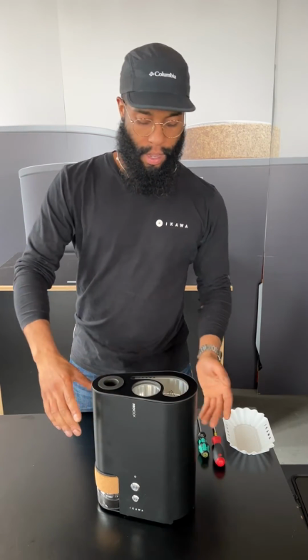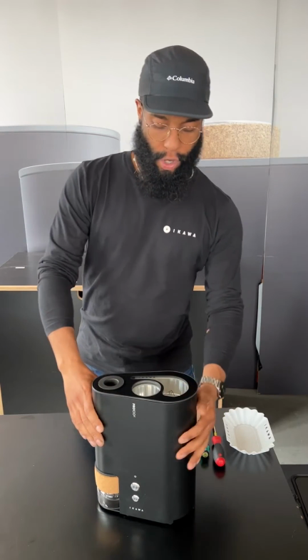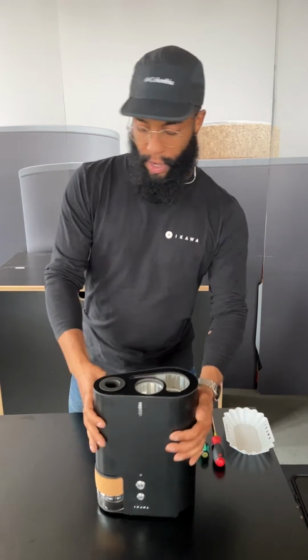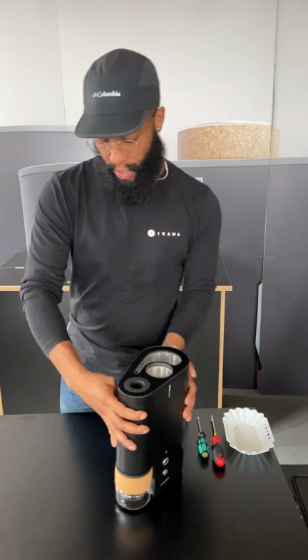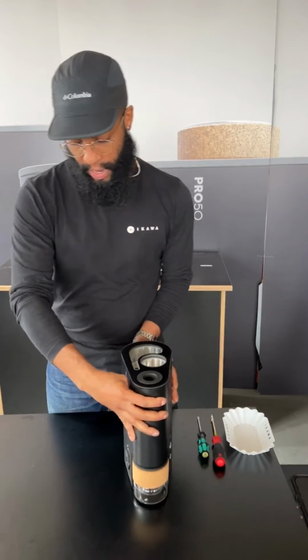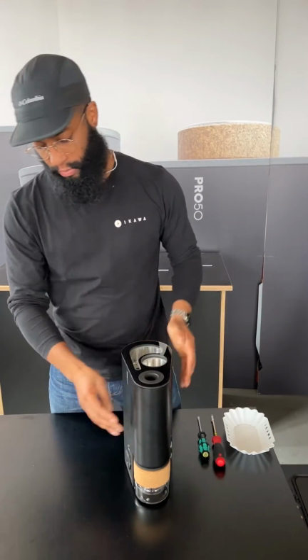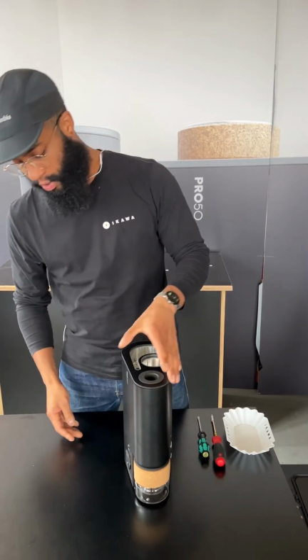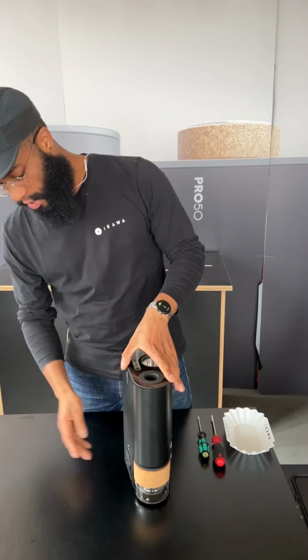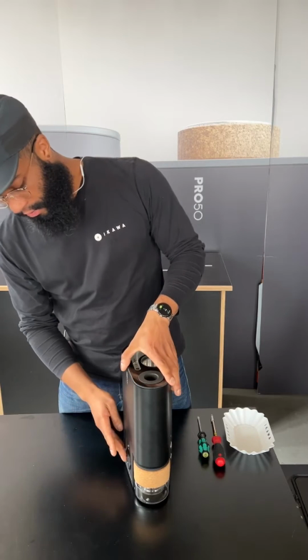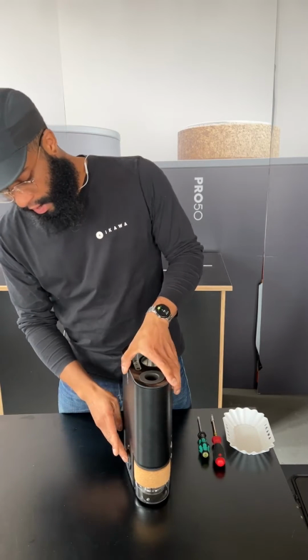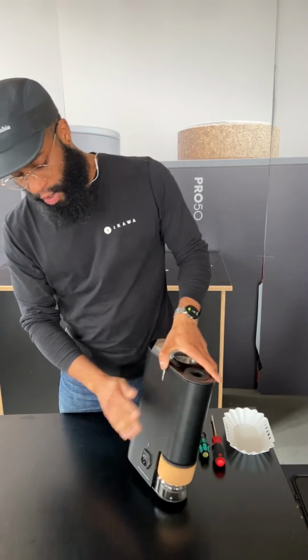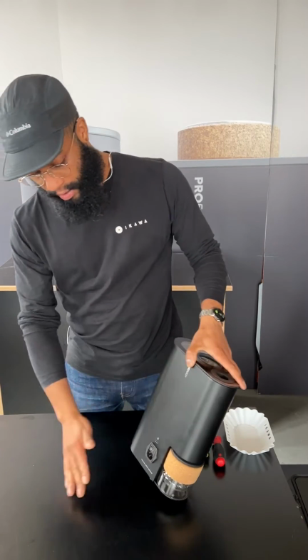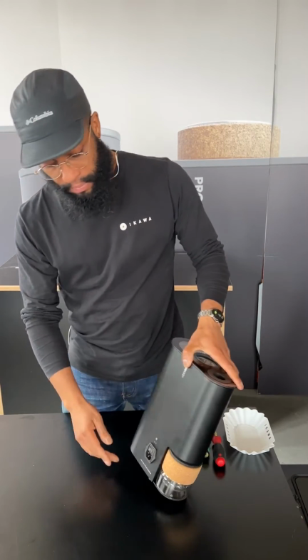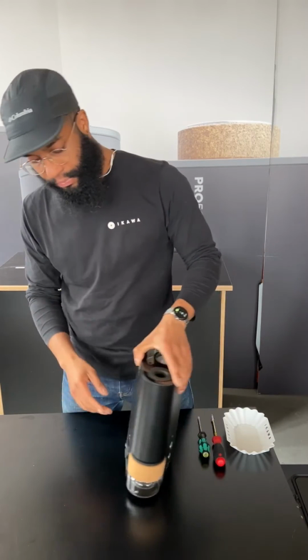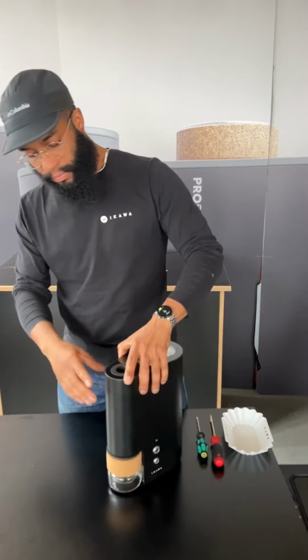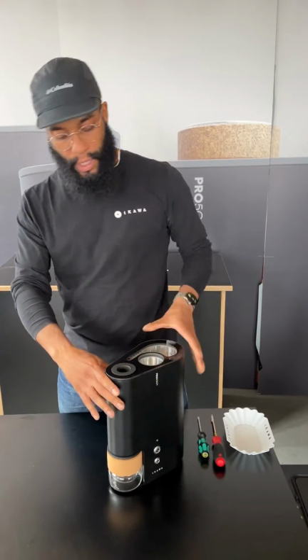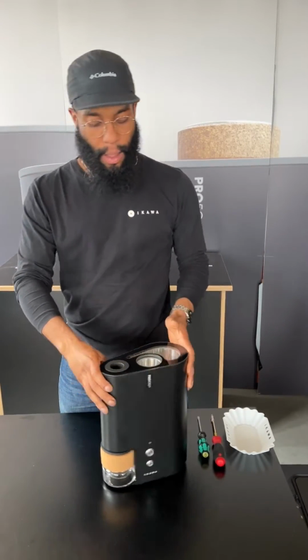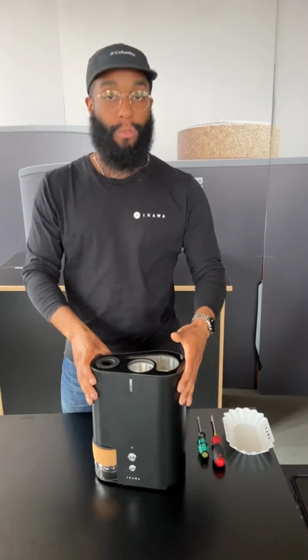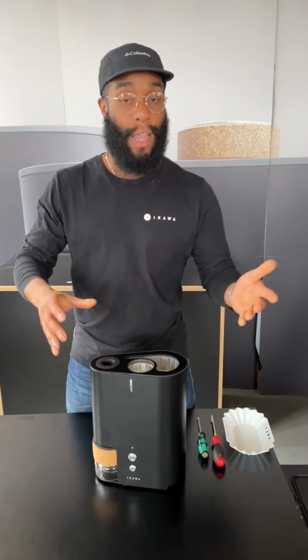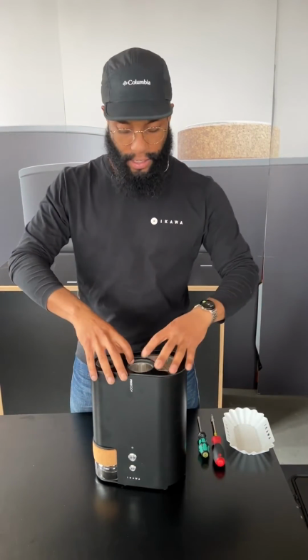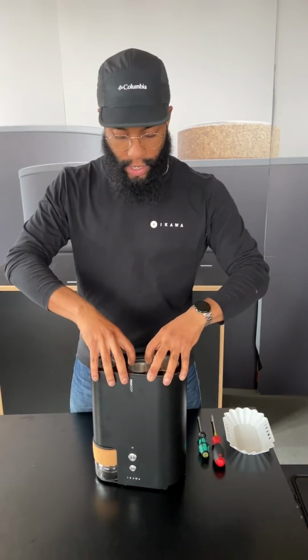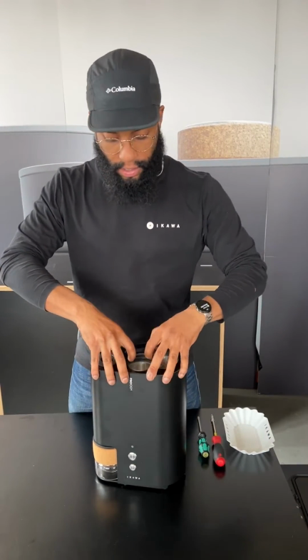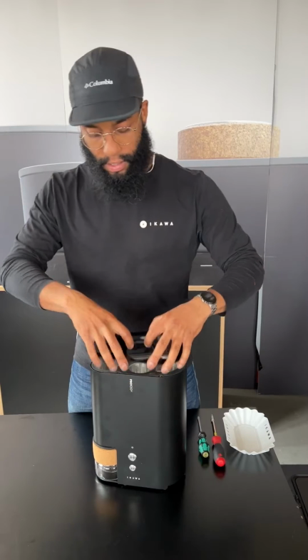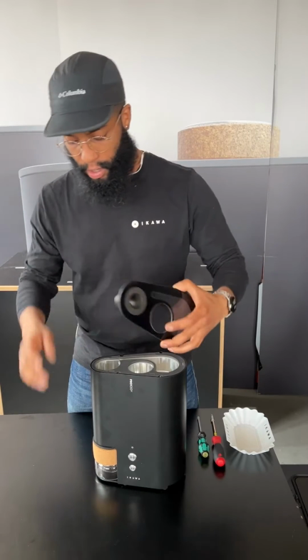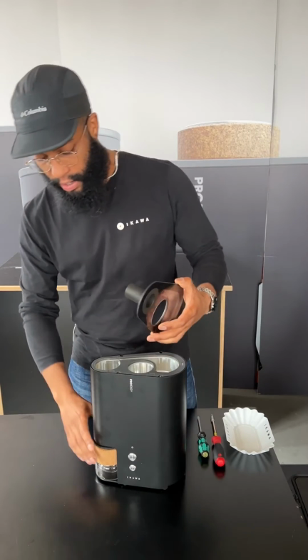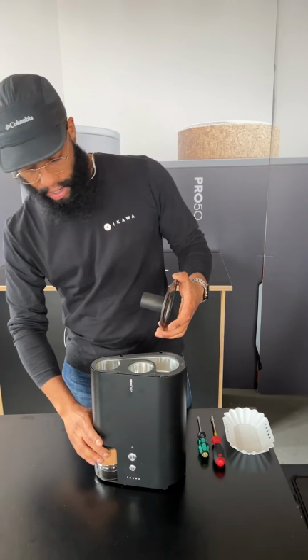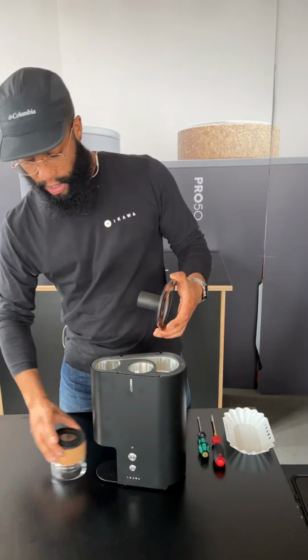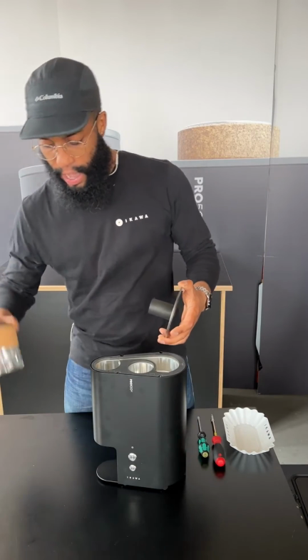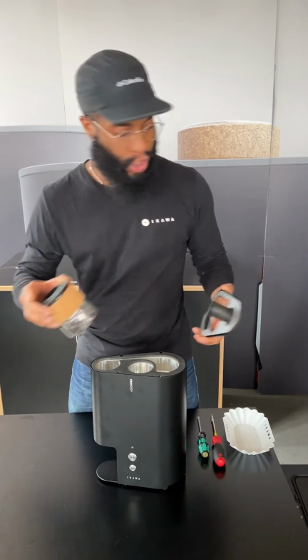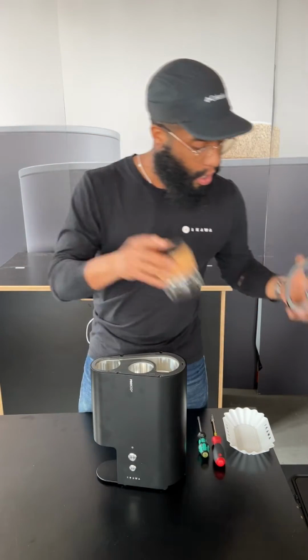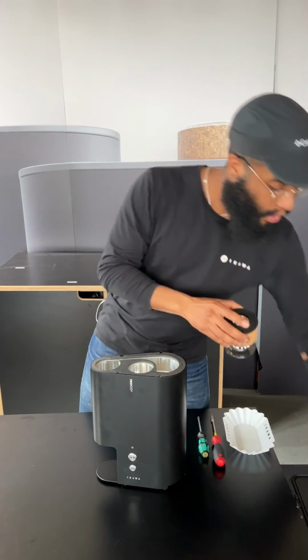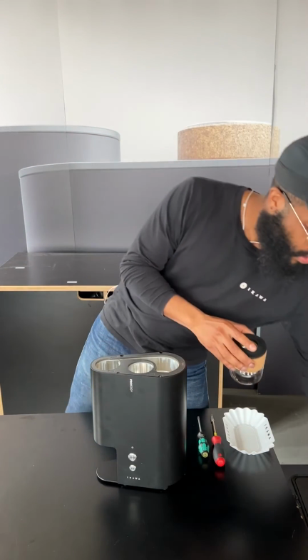First you want to make sure the roaster is turned off and not plugged in. Remove any accessories — your lid and your jar — and set those aside.